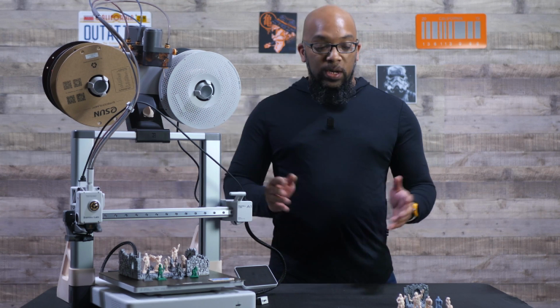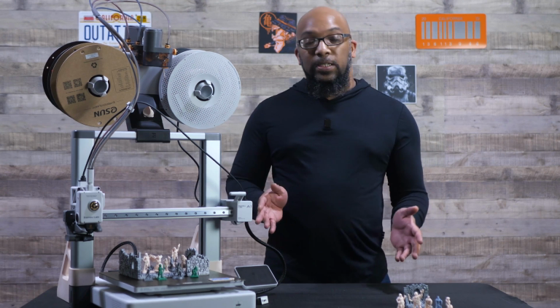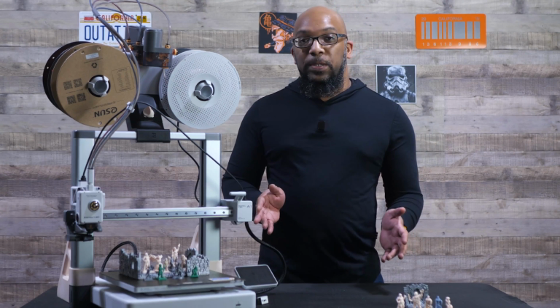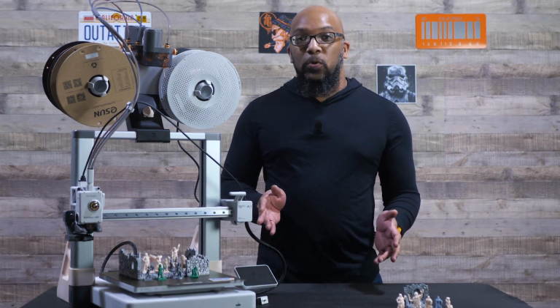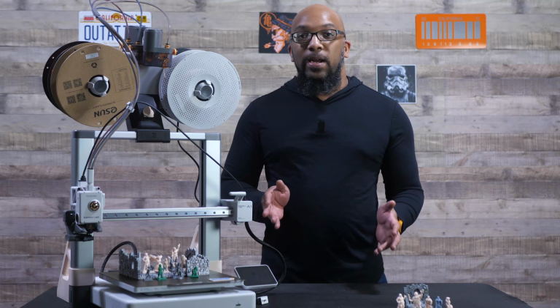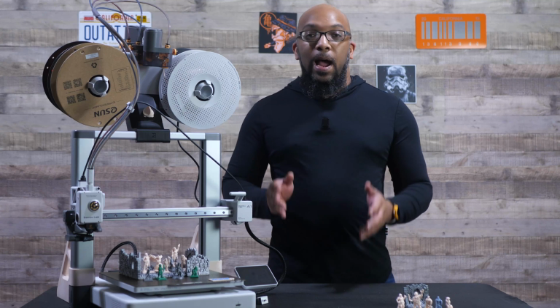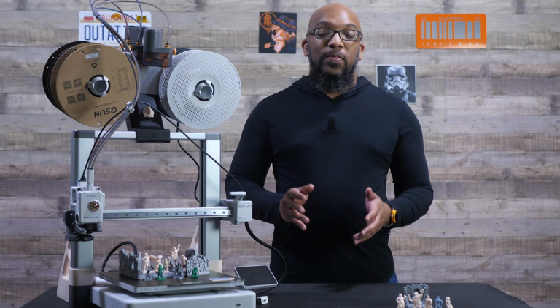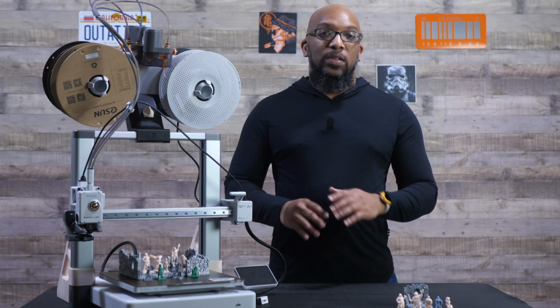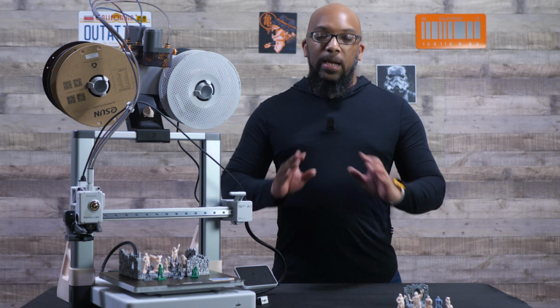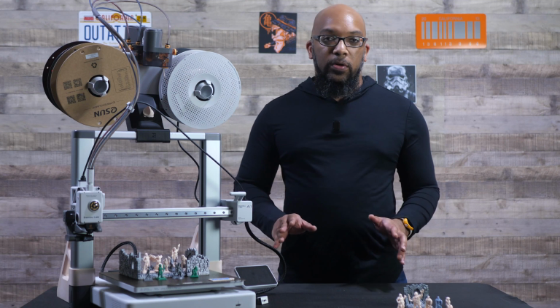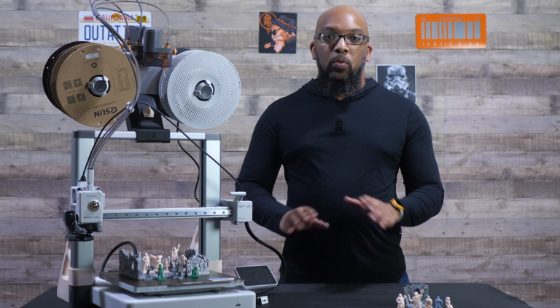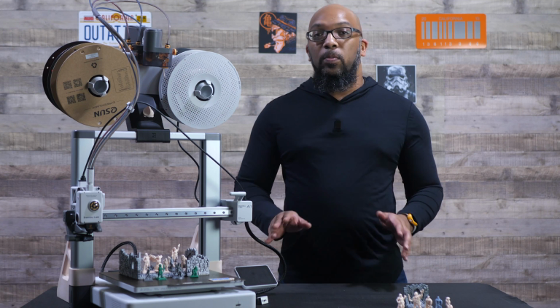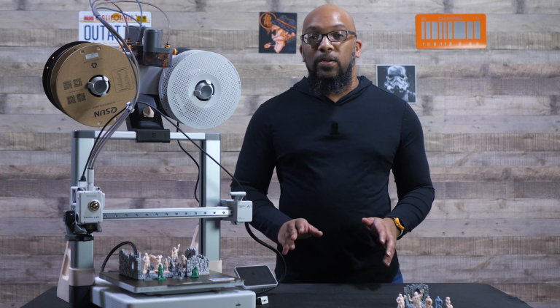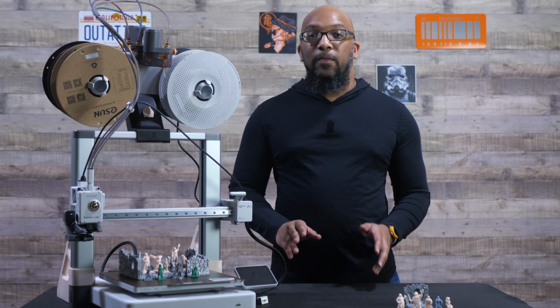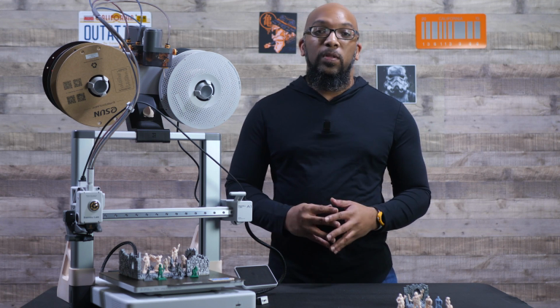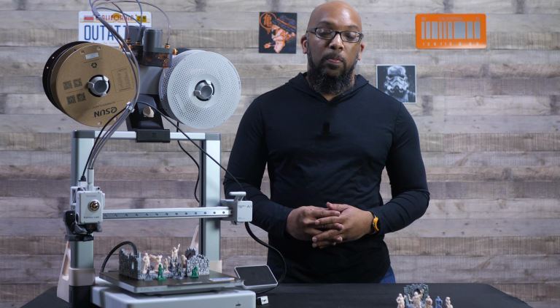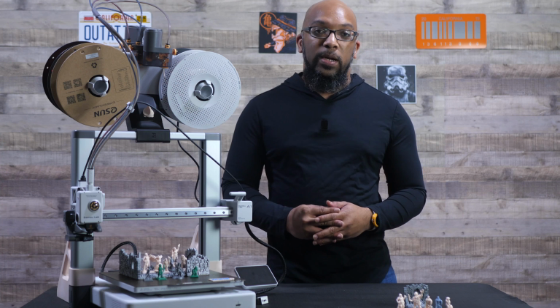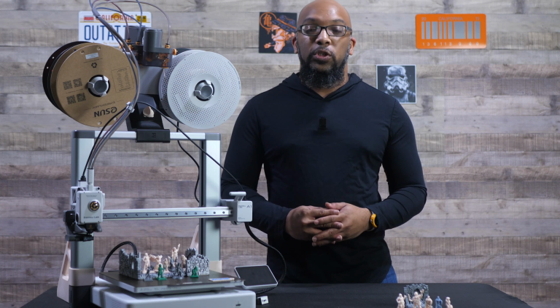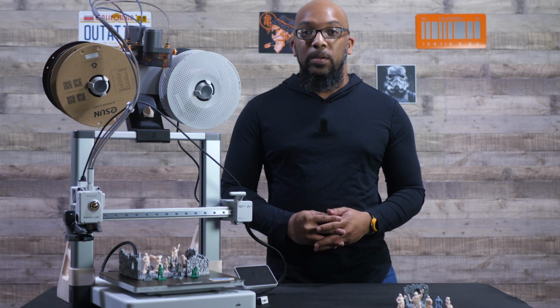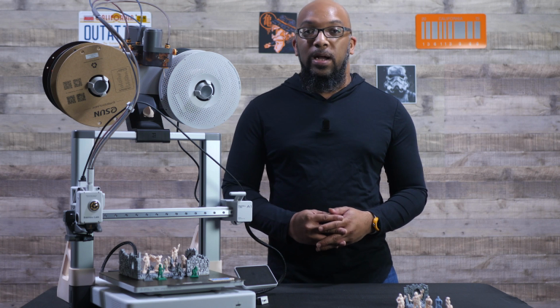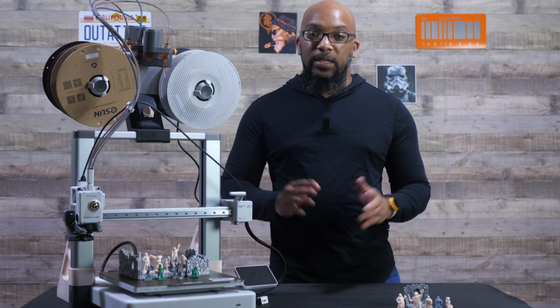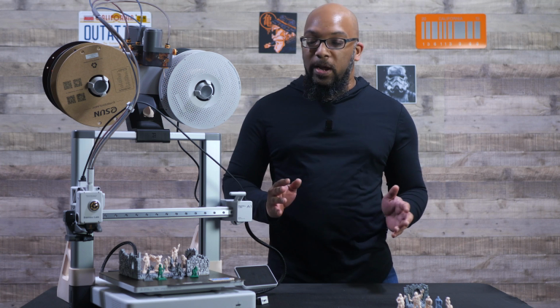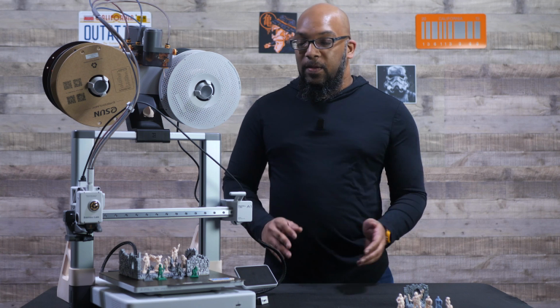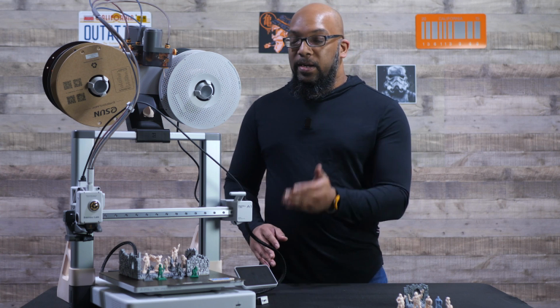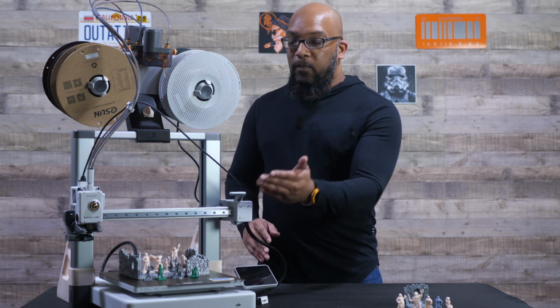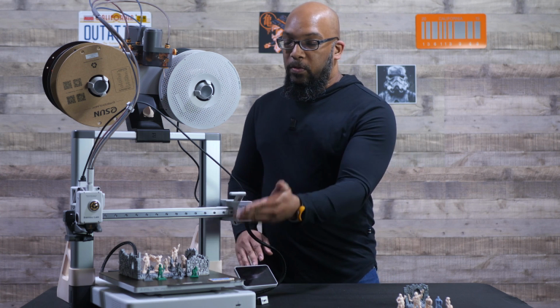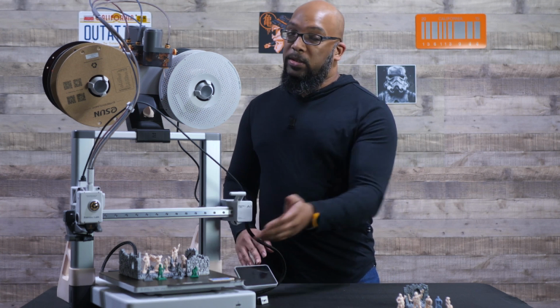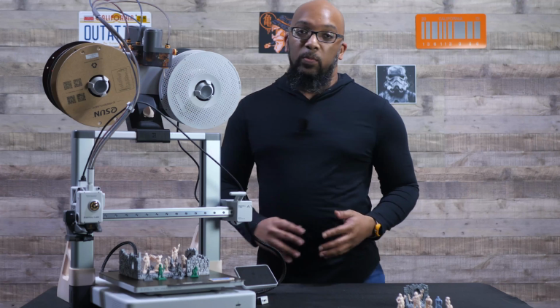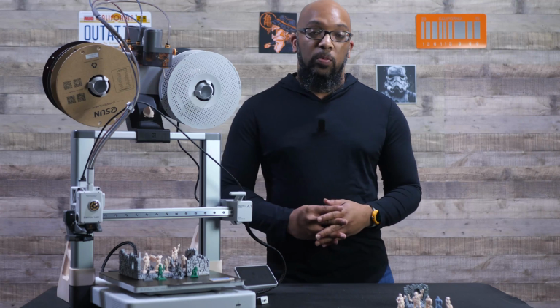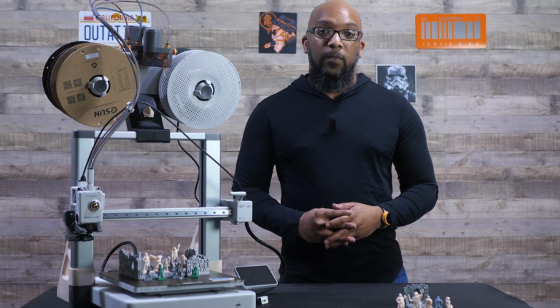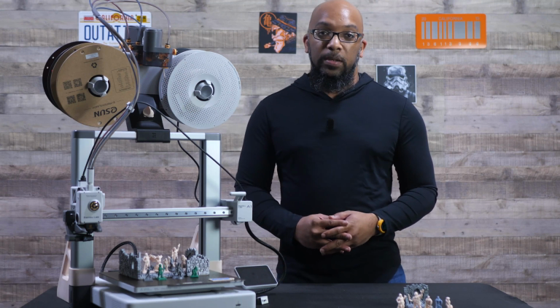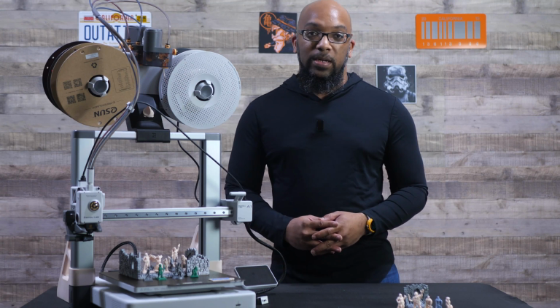For the terrain piece I printed it in the standard regular profile setting for the 0.2 millimeter nozzle, the same way I did for the ones printed with the 0.4 millimeter nozzle.